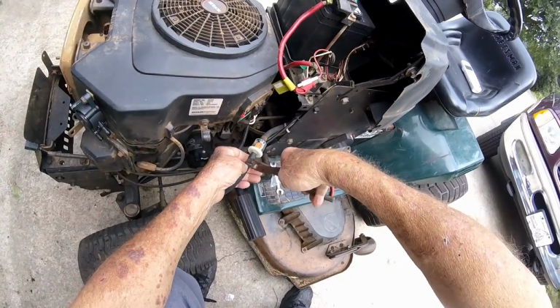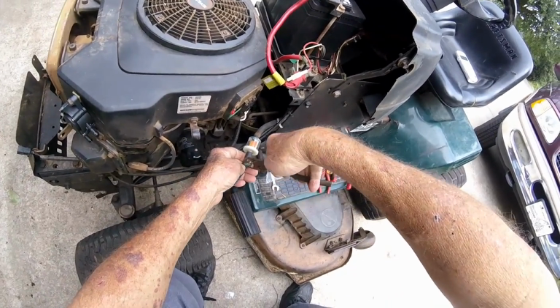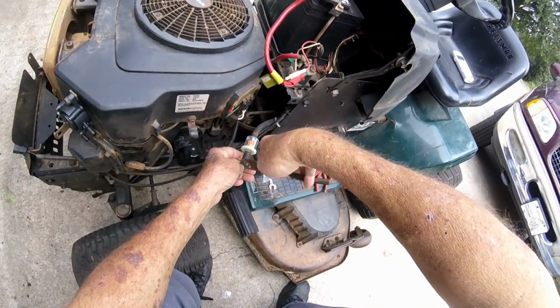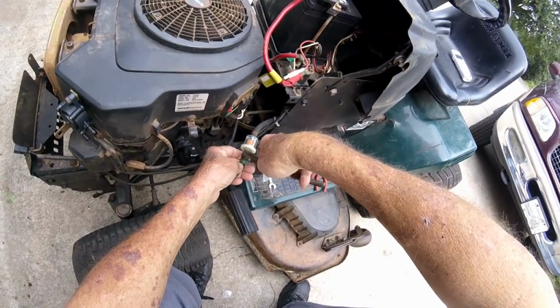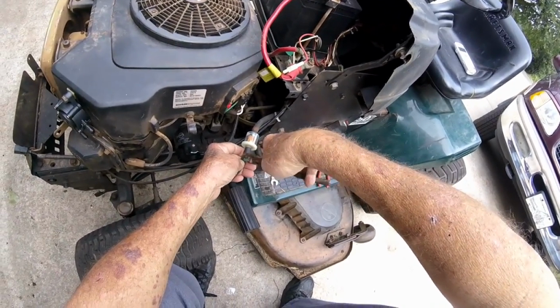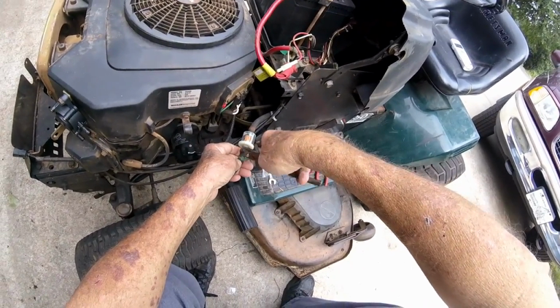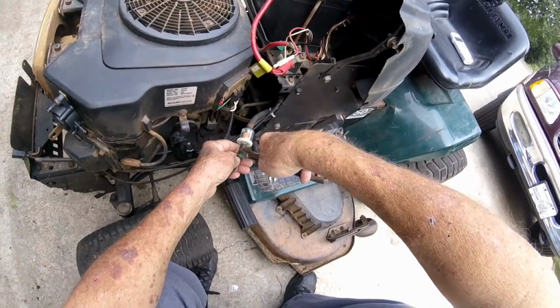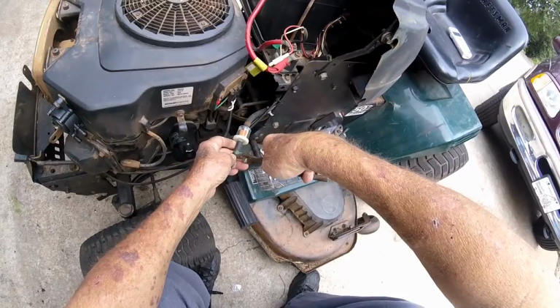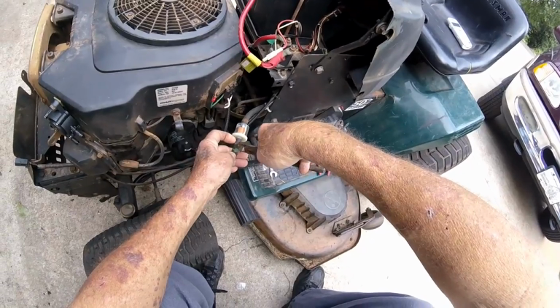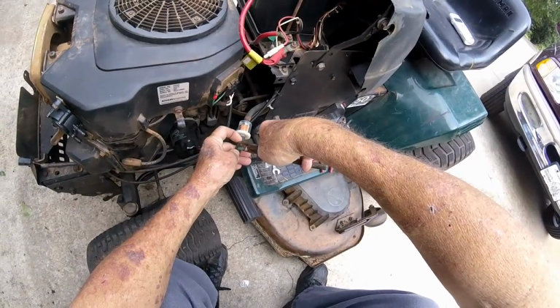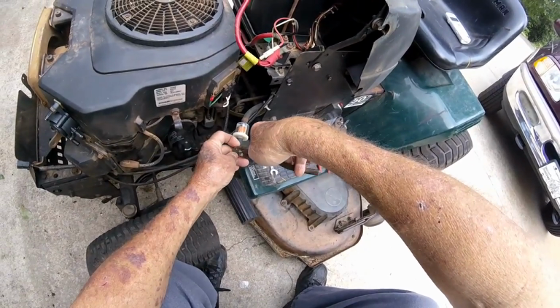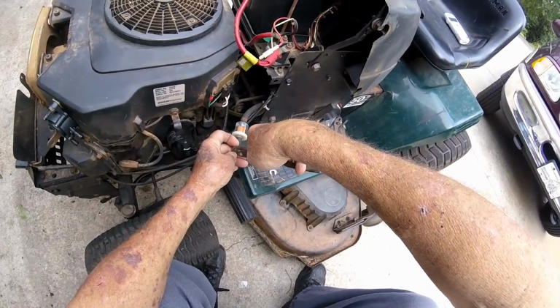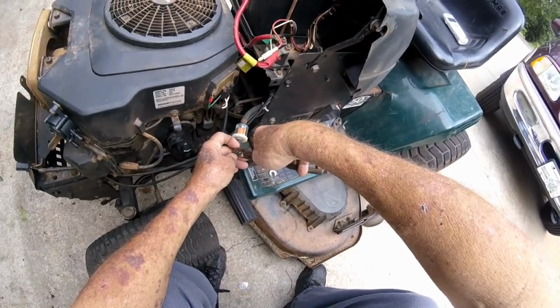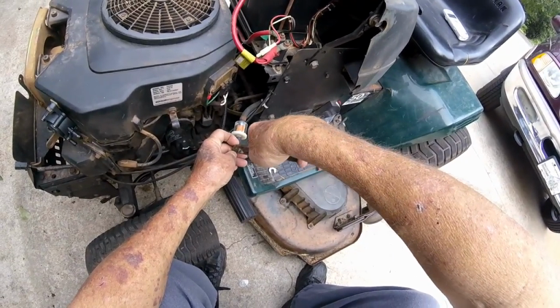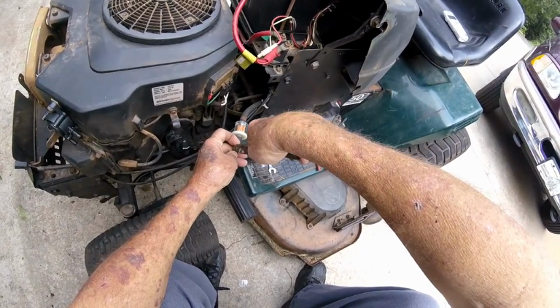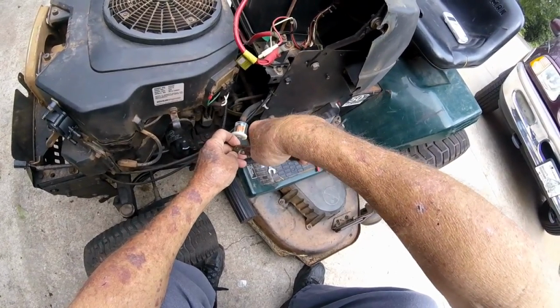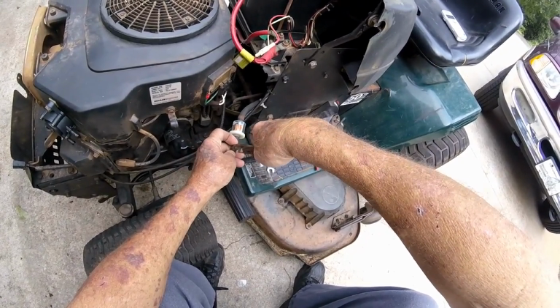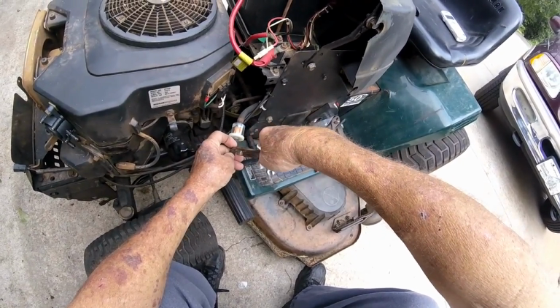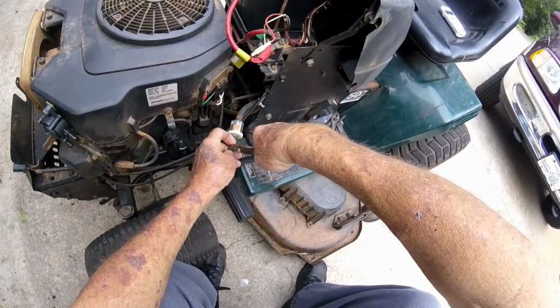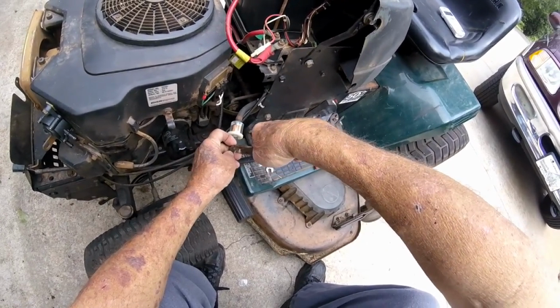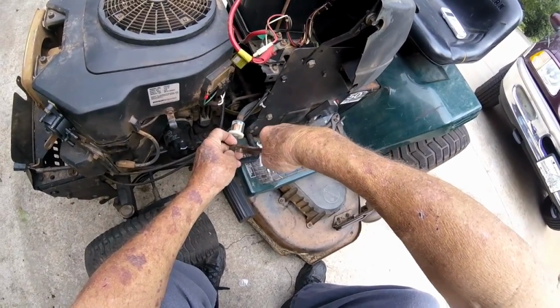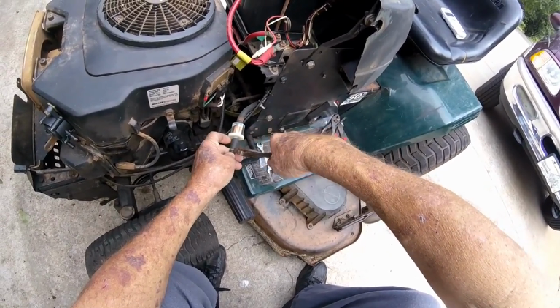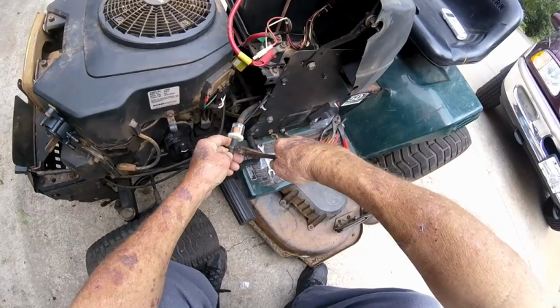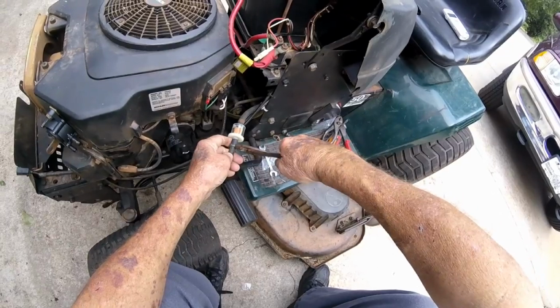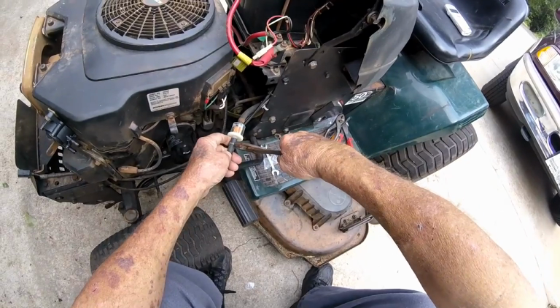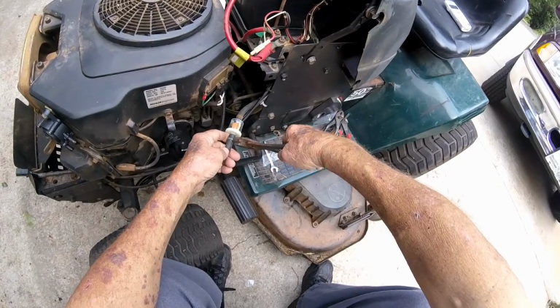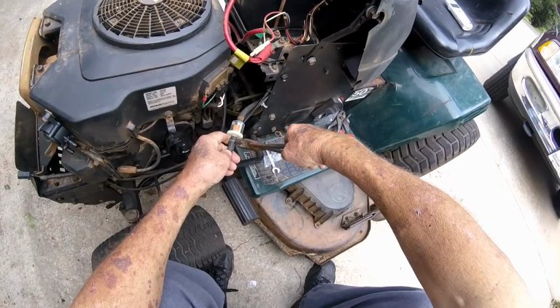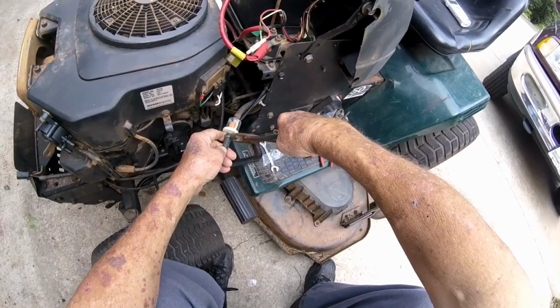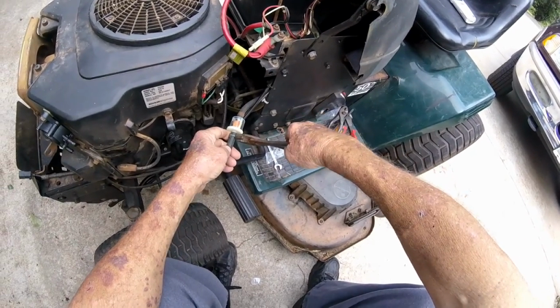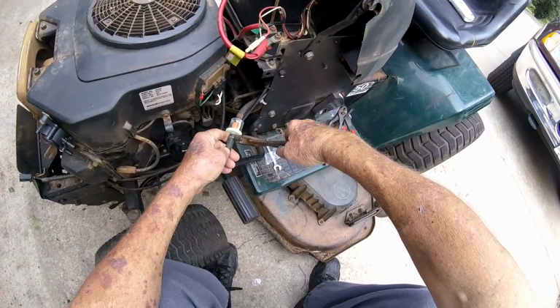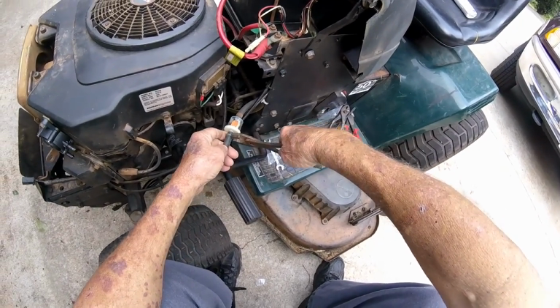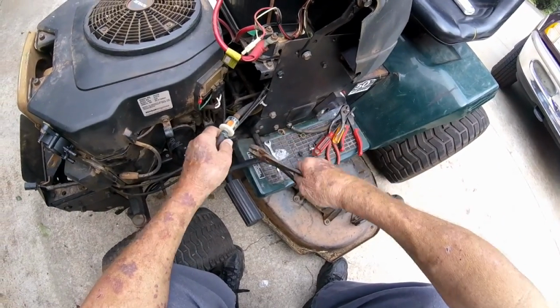But the next thing I know, they had me working on boat motors — anything with any kind of little small motor. They'd say, I bet Parks could fix it, go get him.